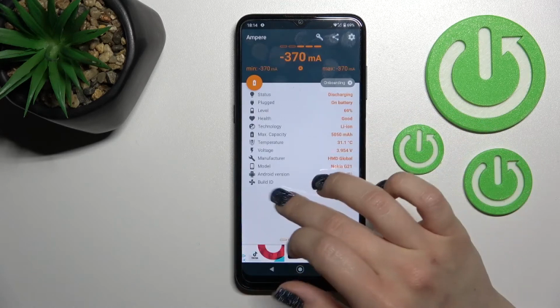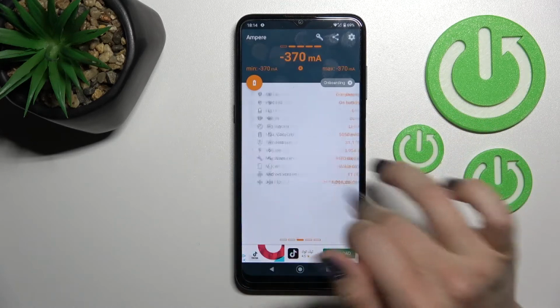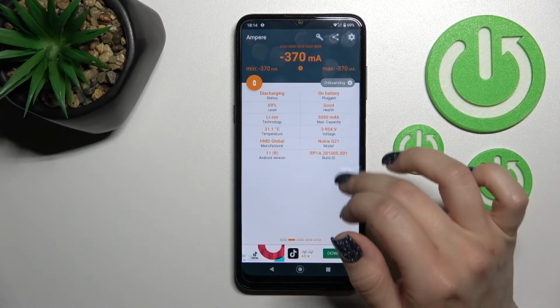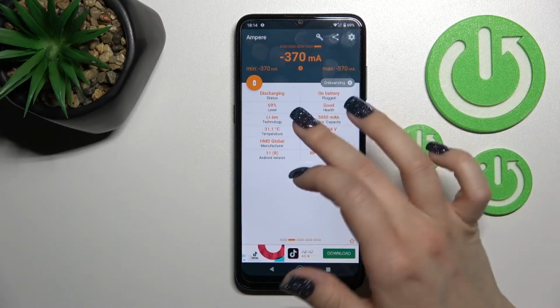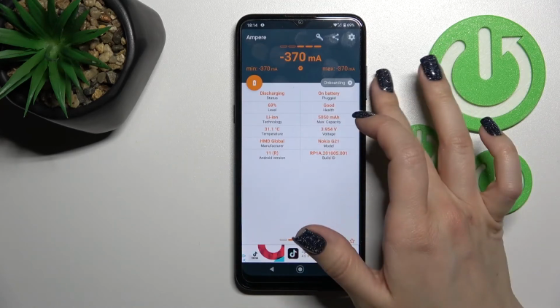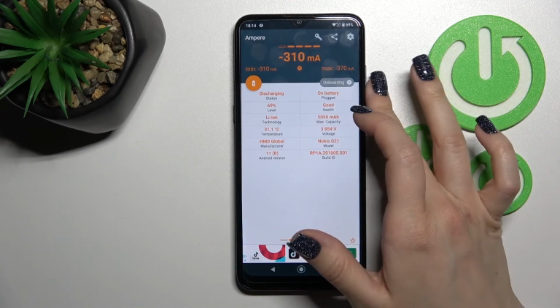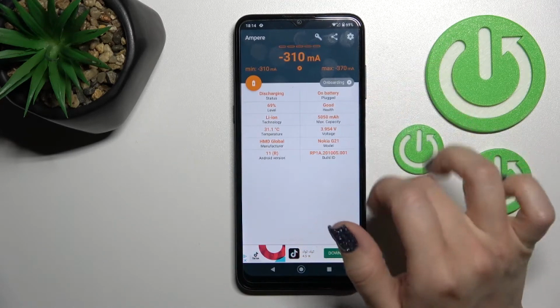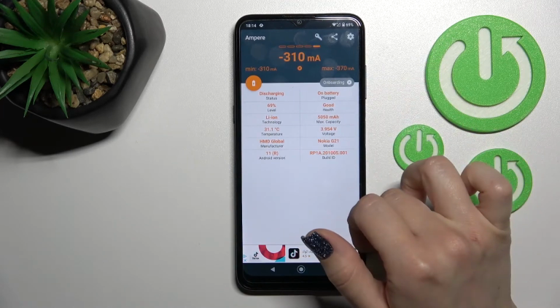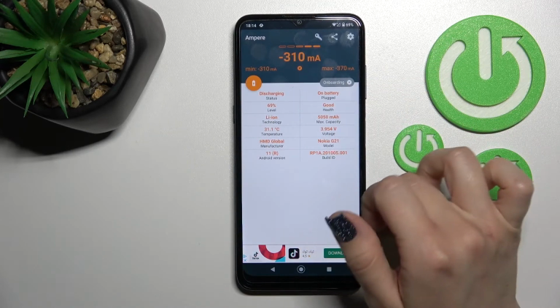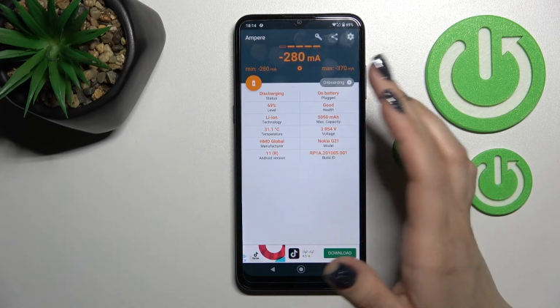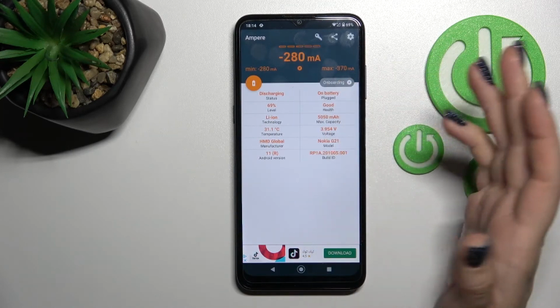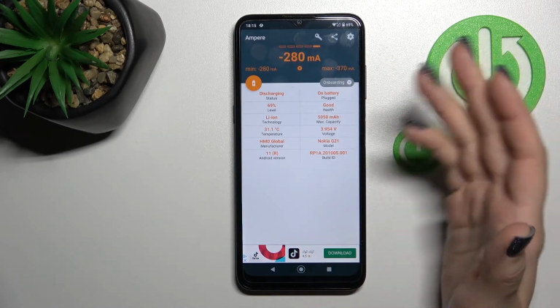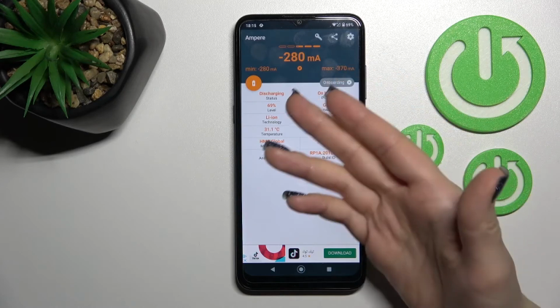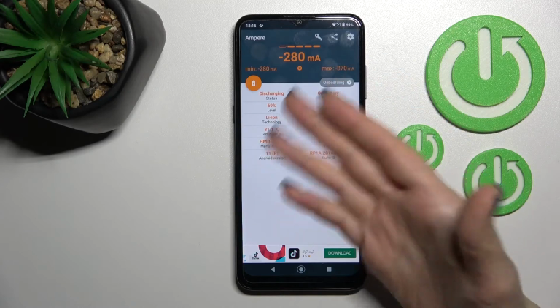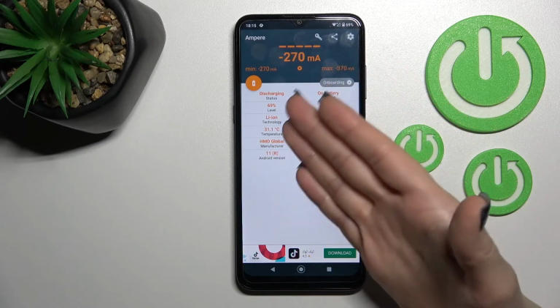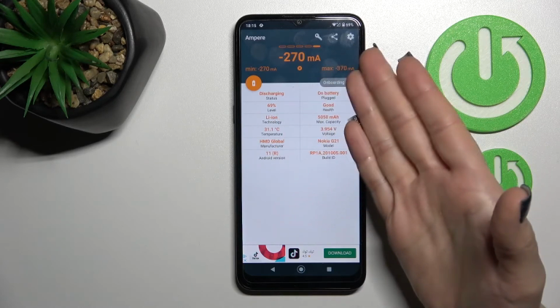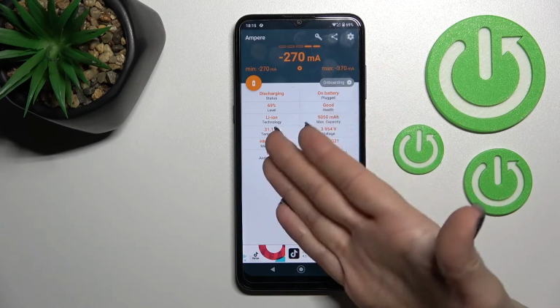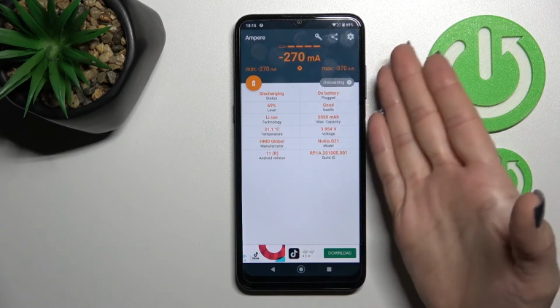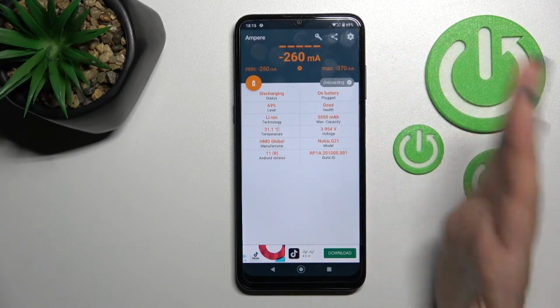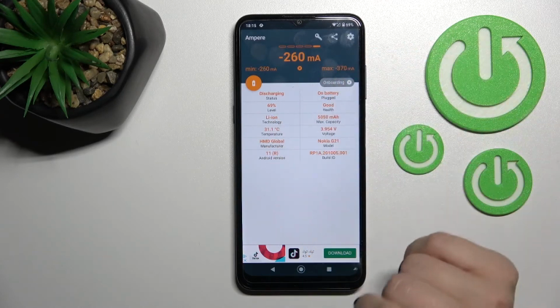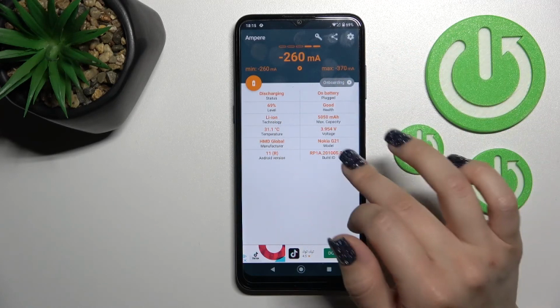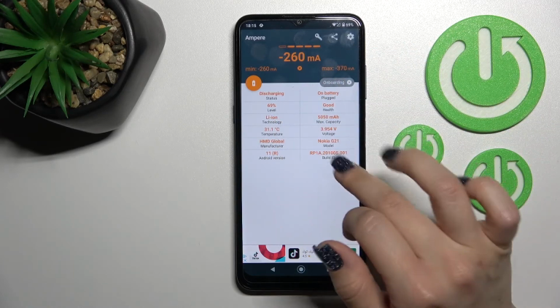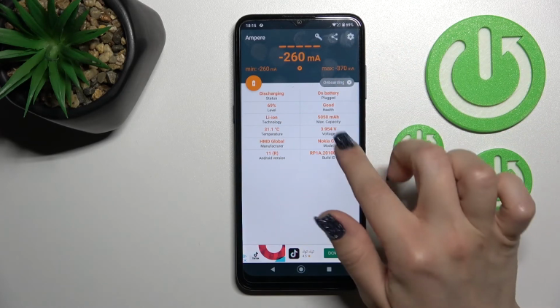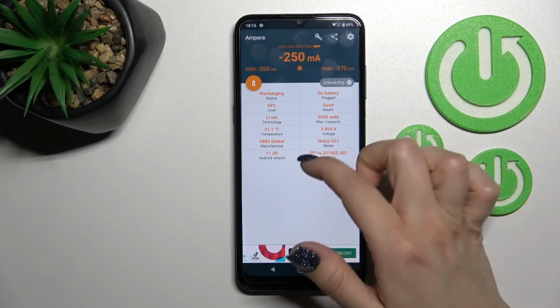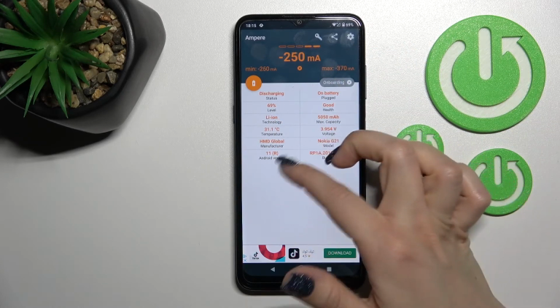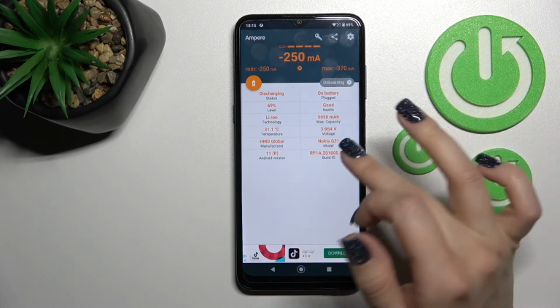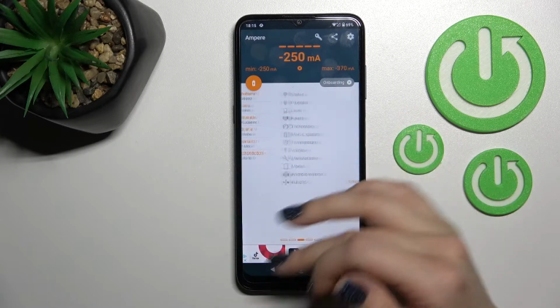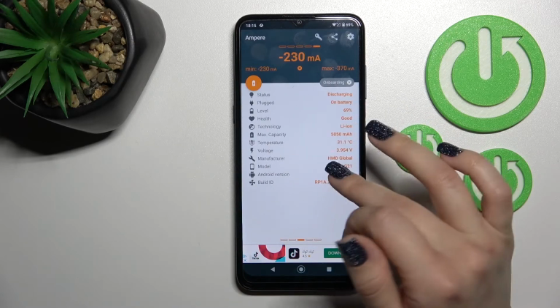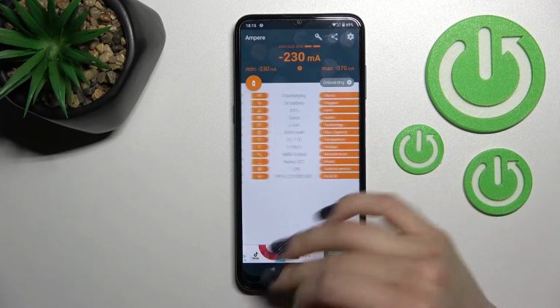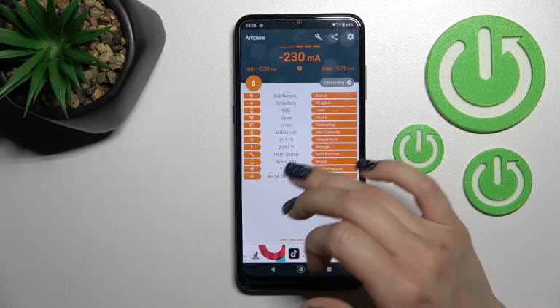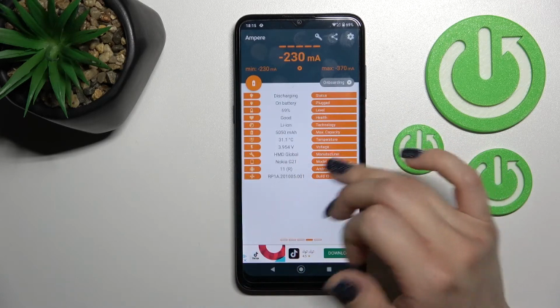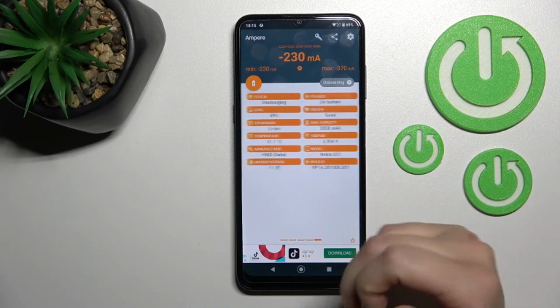Here we can also find a lot of other information about our device battery, like the level, capacity, temperature, and more — including the device model, Android version, and other information.